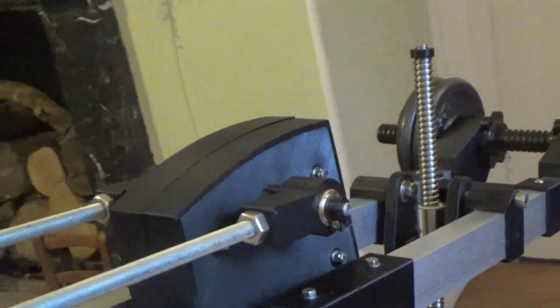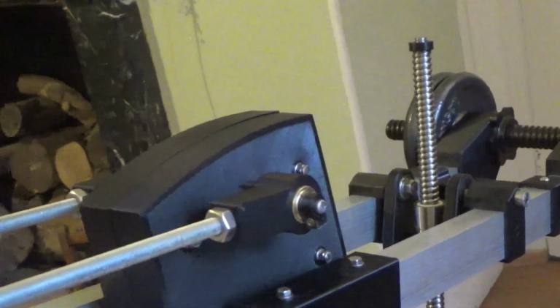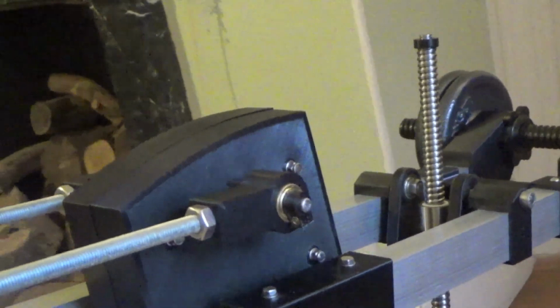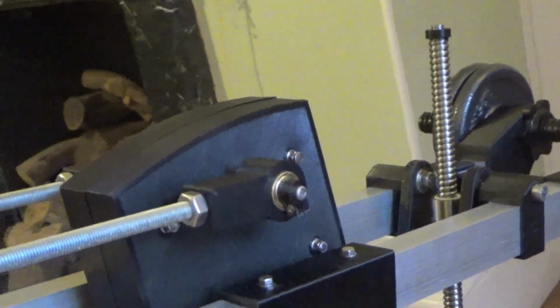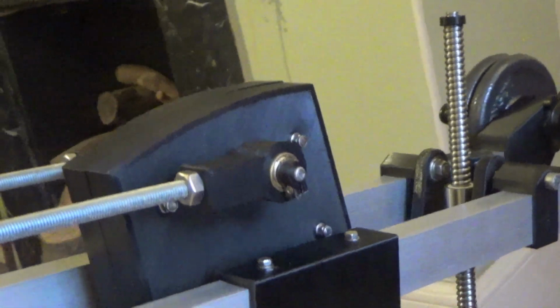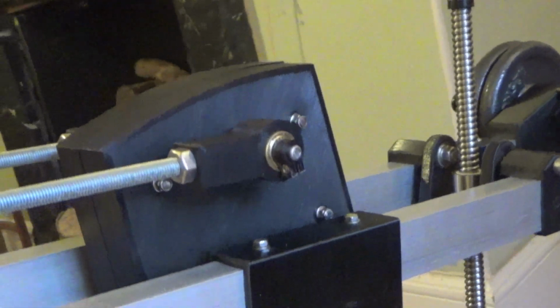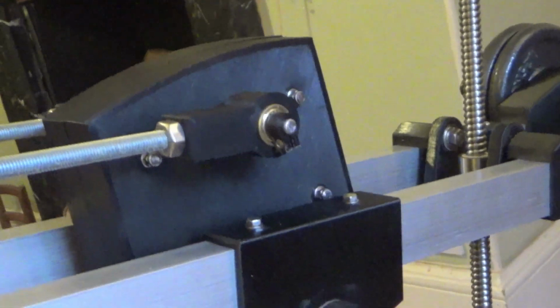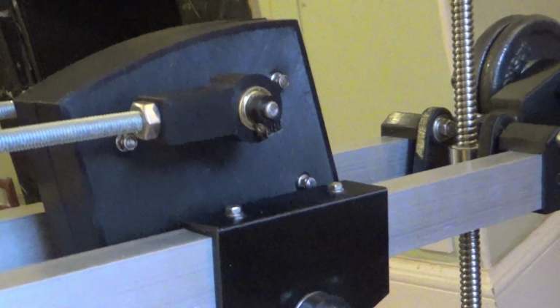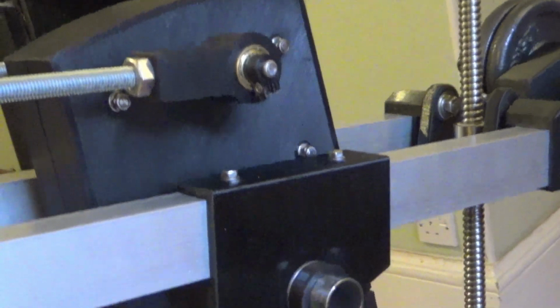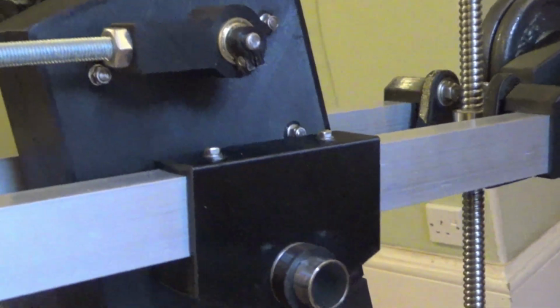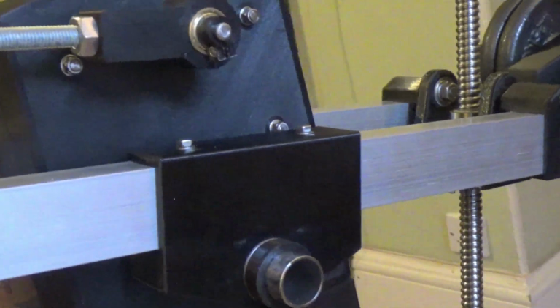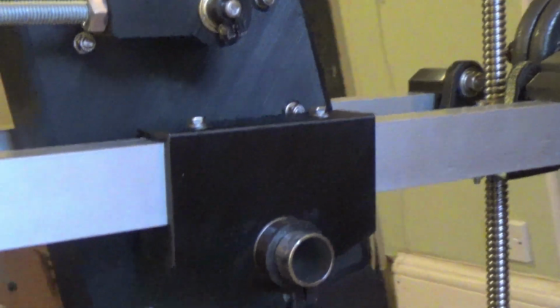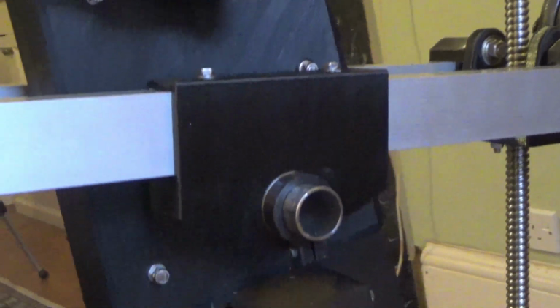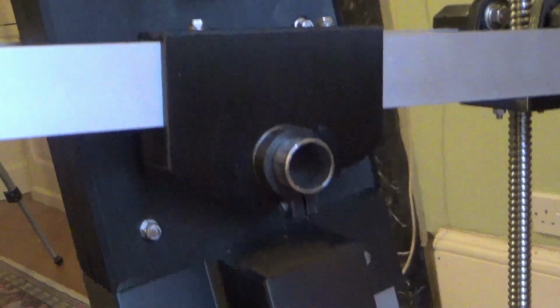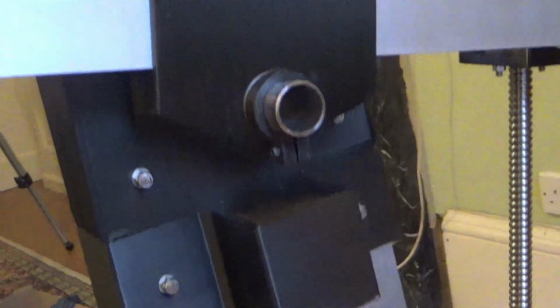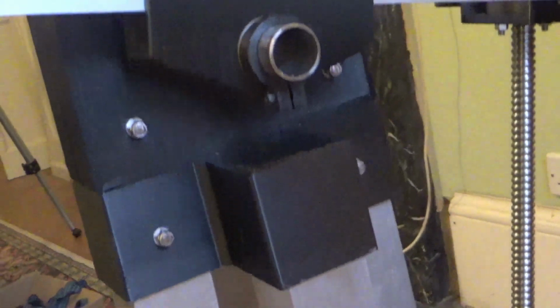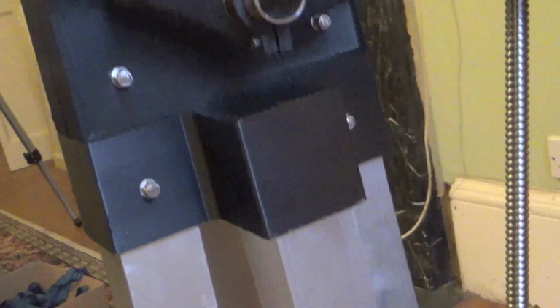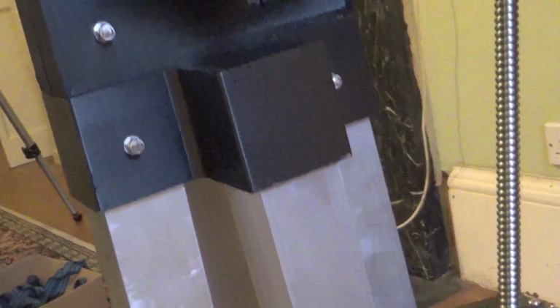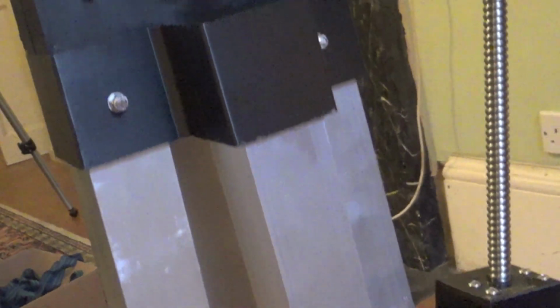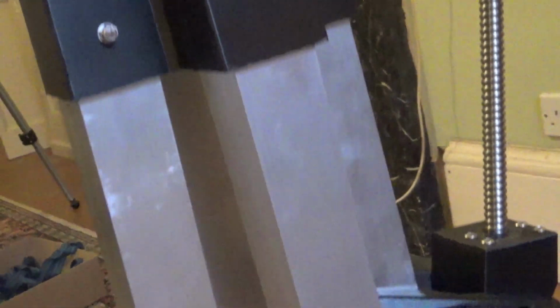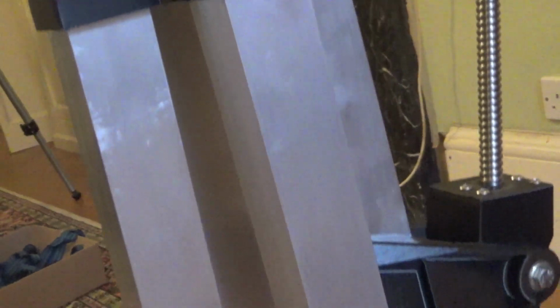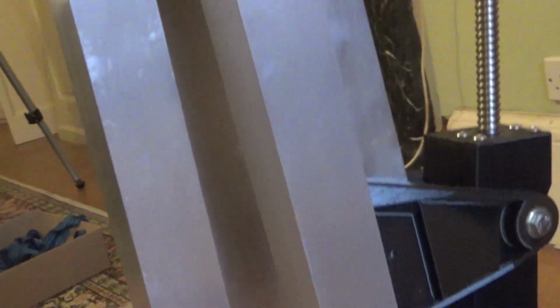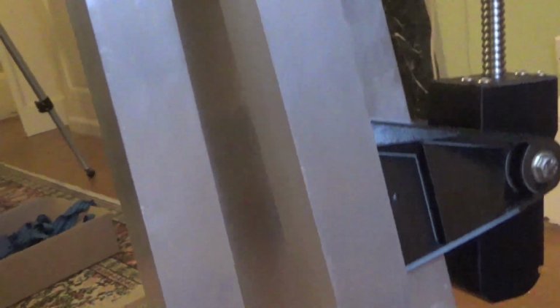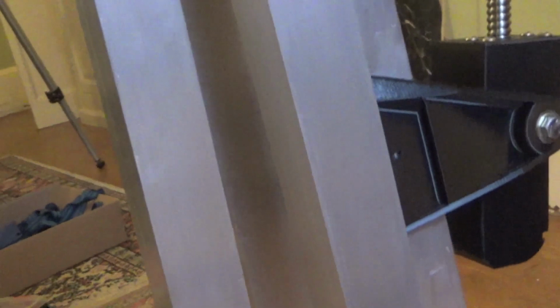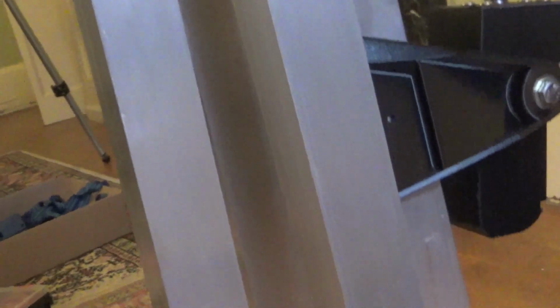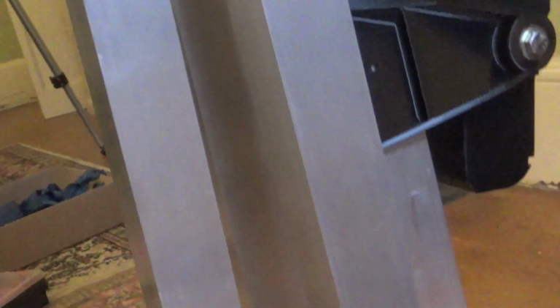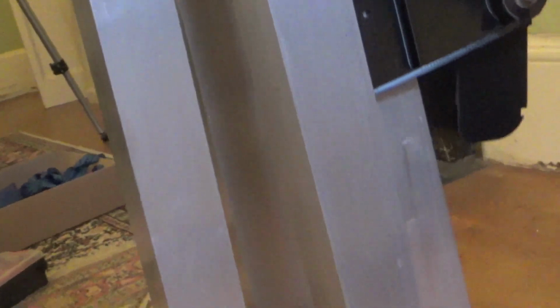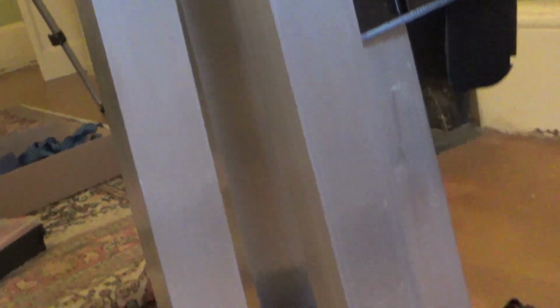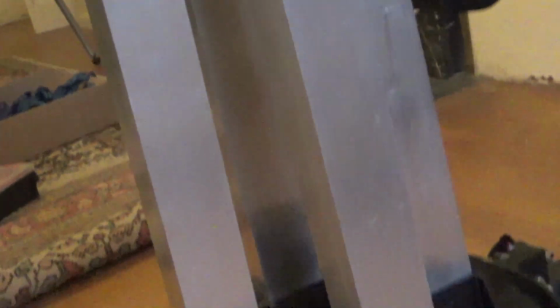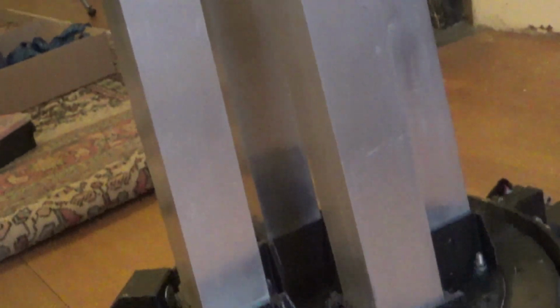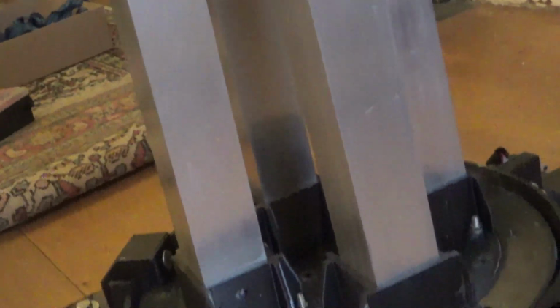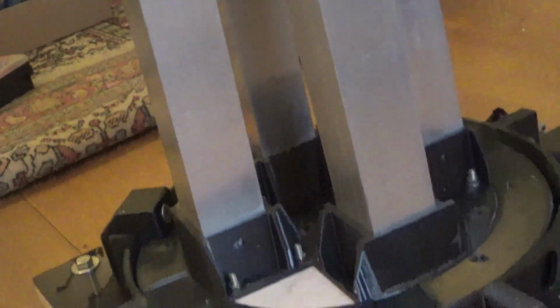The track can be as long as you want. The arm can be as long as you want. It can also of course be mounted on trestles to give it a lot of height so that it can hang right over the set.